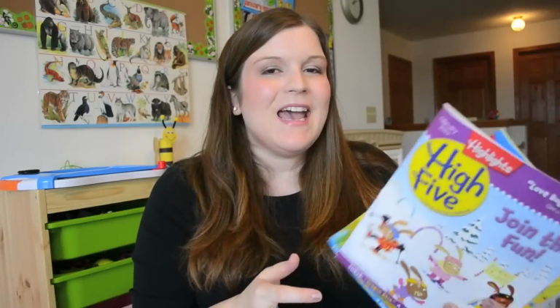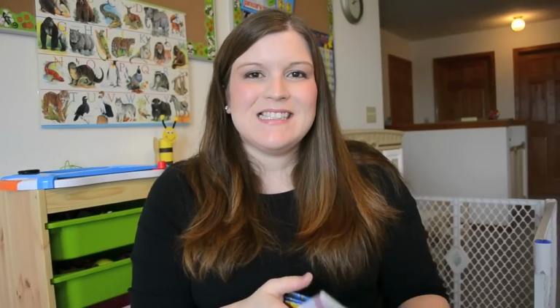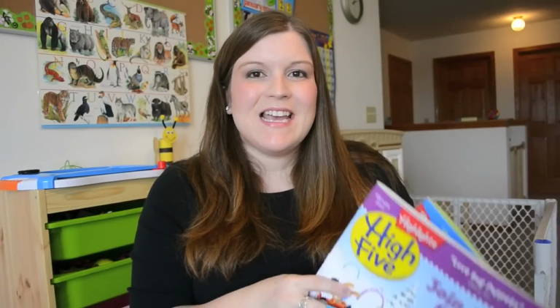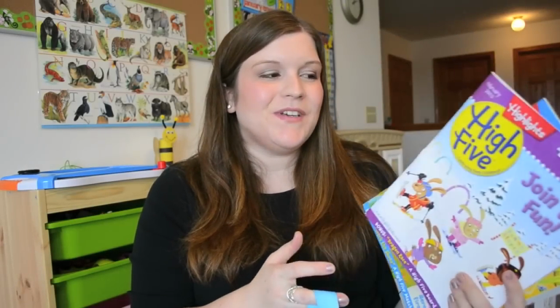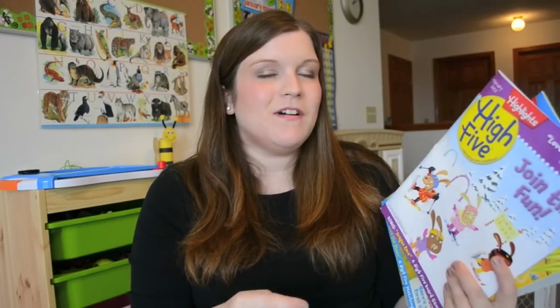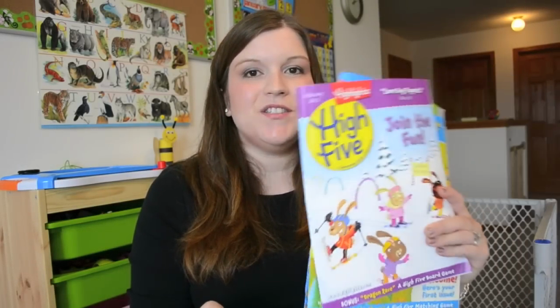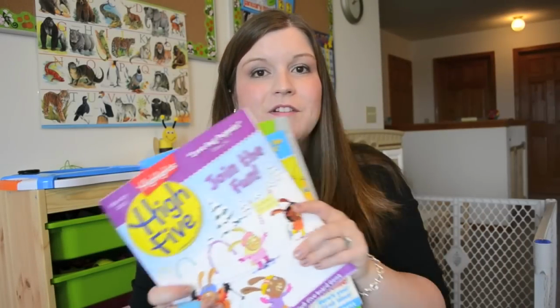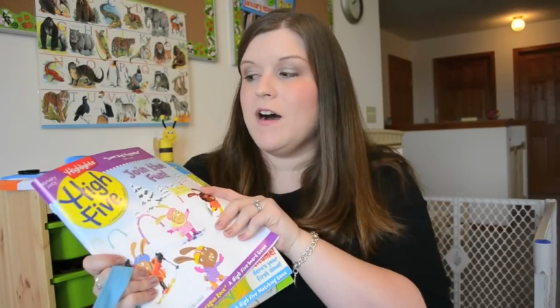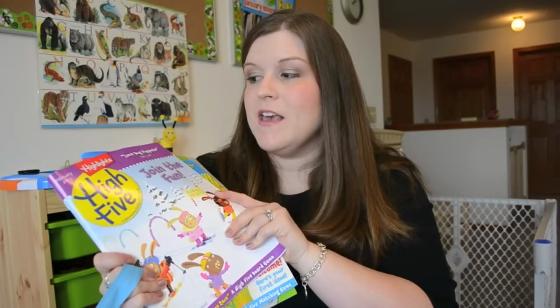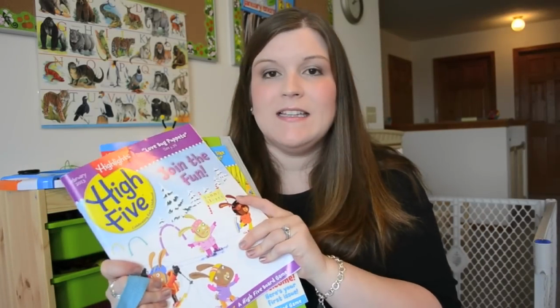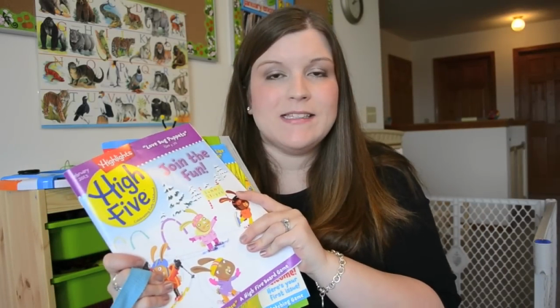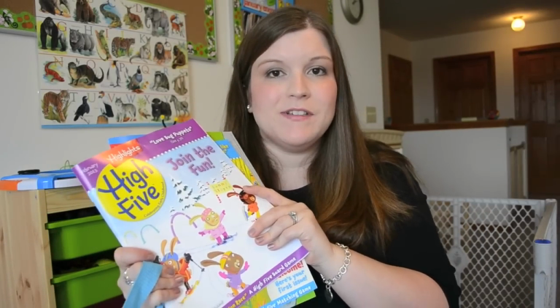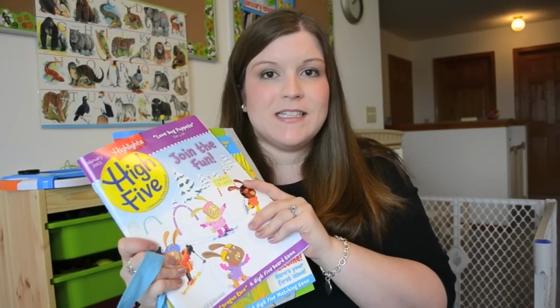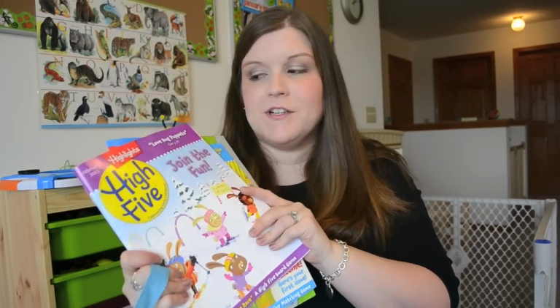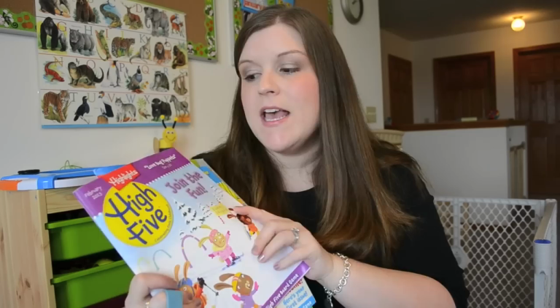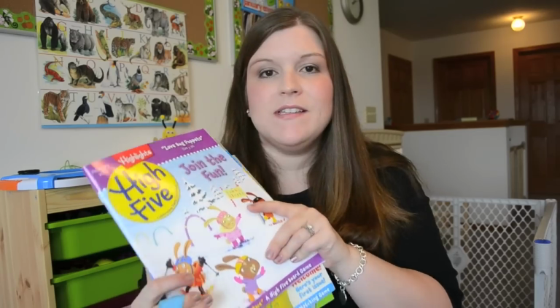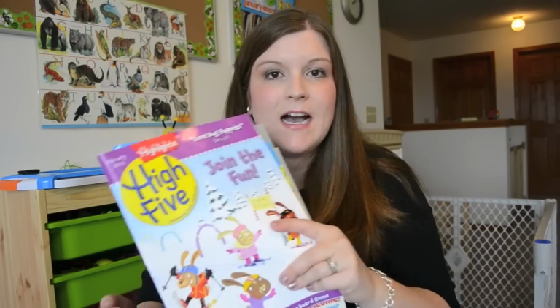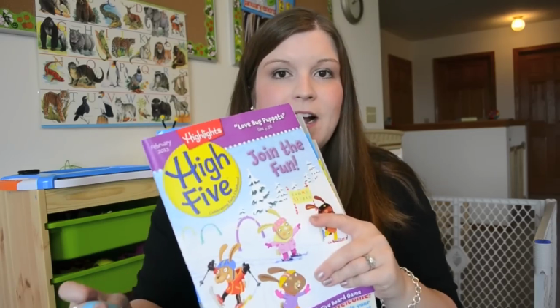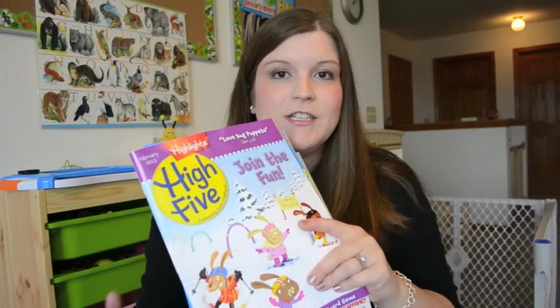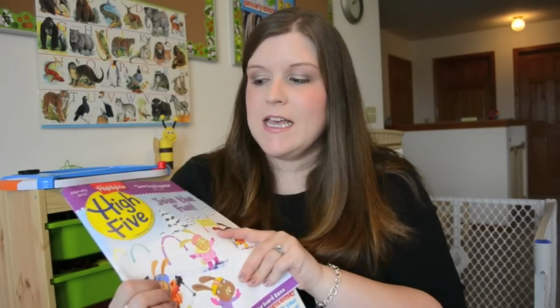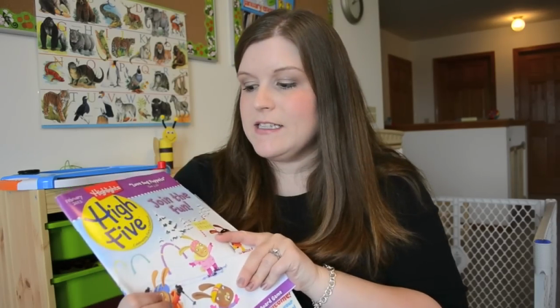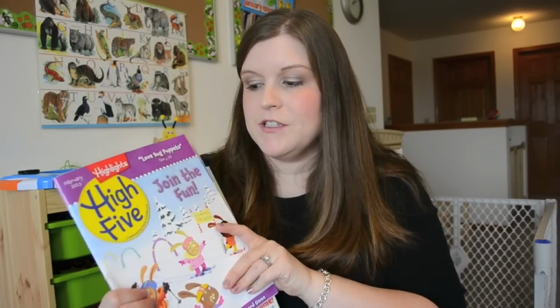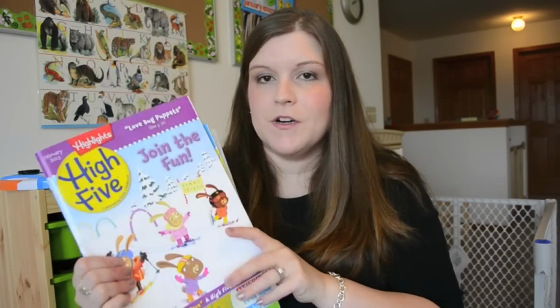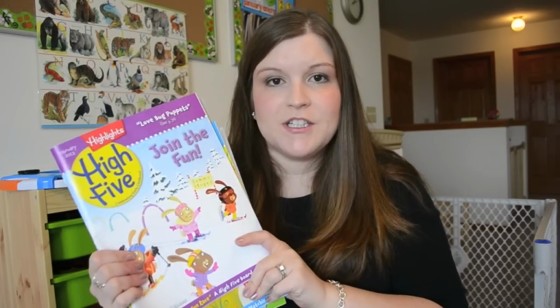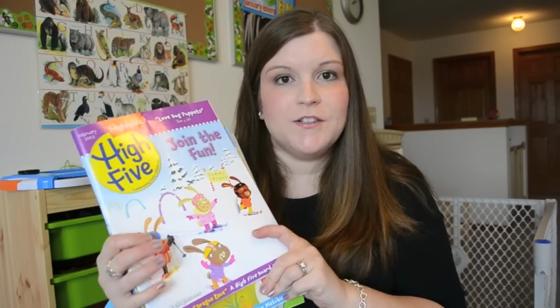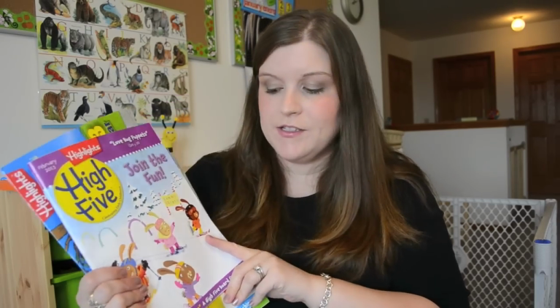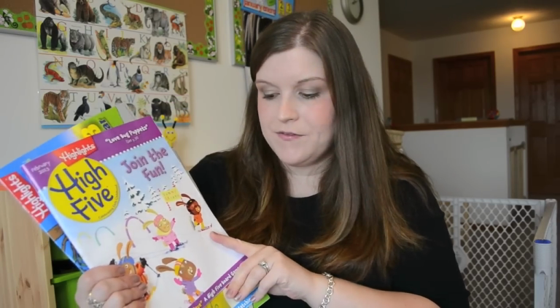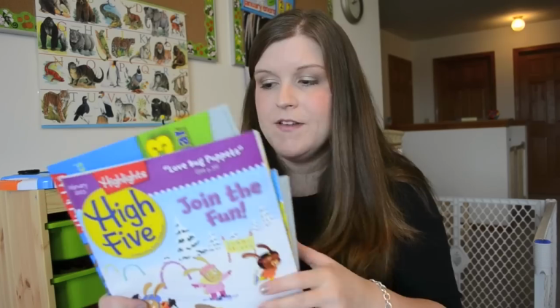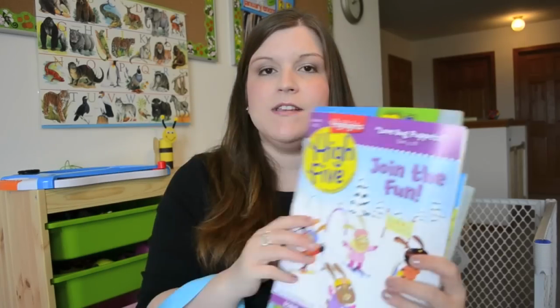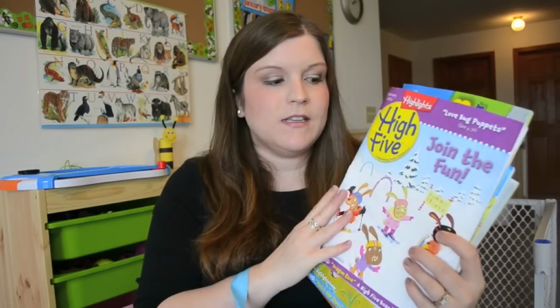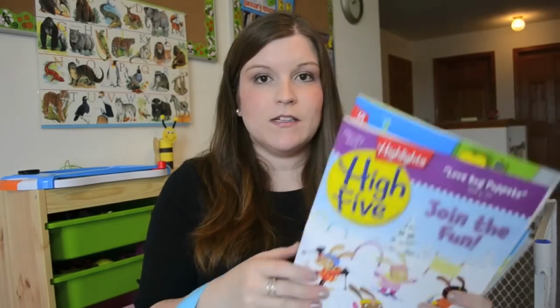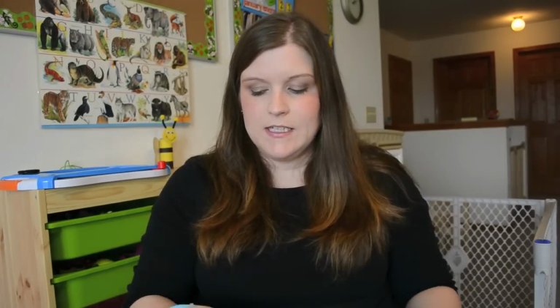Hey guys, it's Di, and this is a video request to do a review on the Highlights magazine that we received as a gift for Christmas. This is the Hi5 version — it is the version for early childhood for ages 3 to 5, and this is the one that Isabella received.